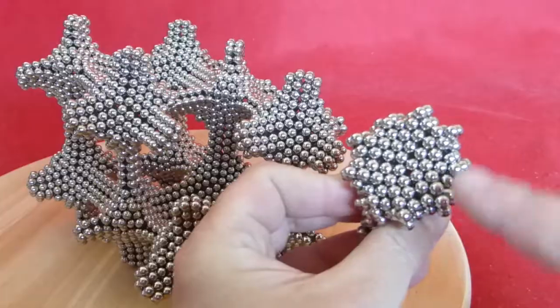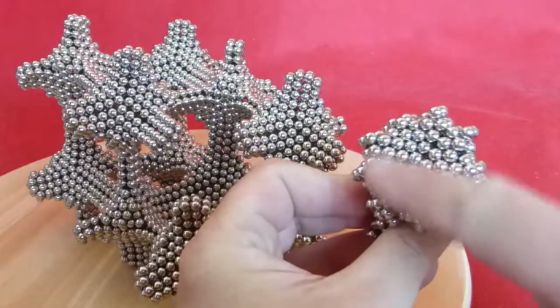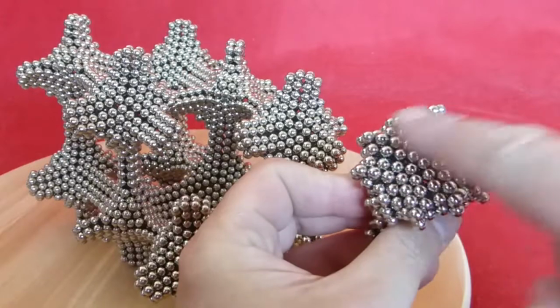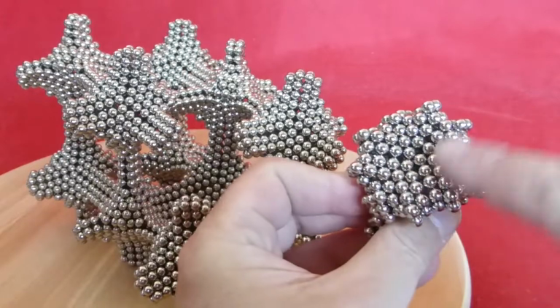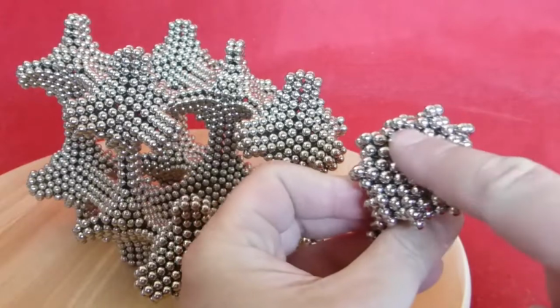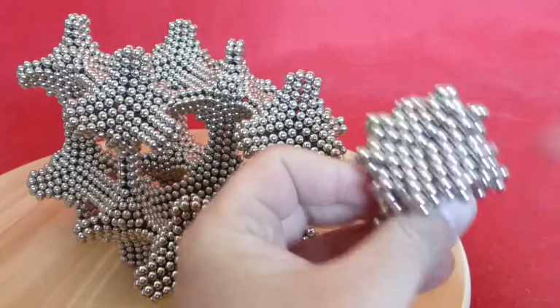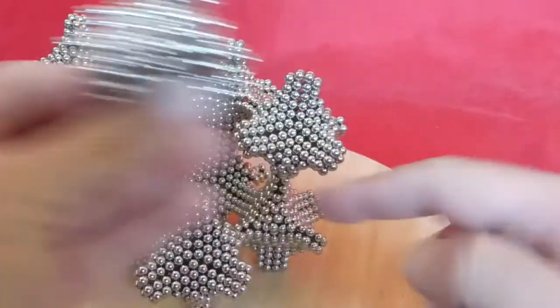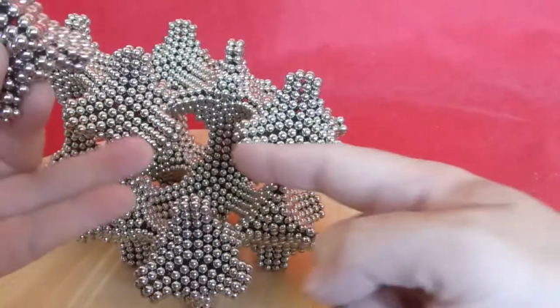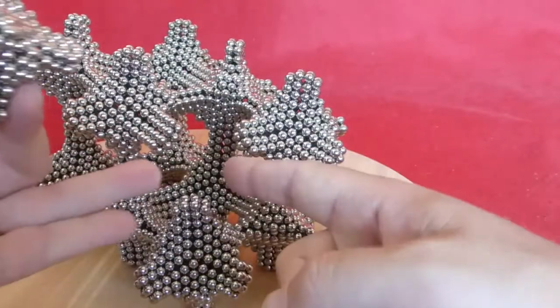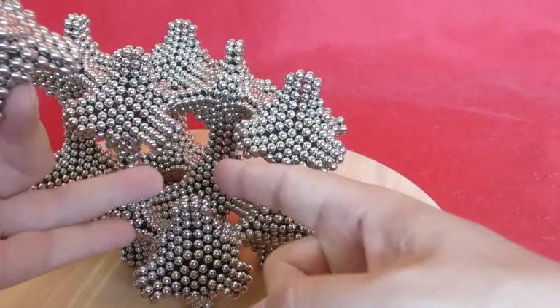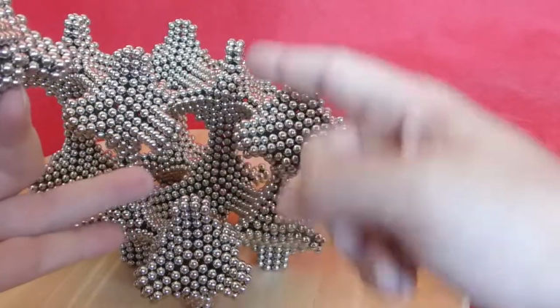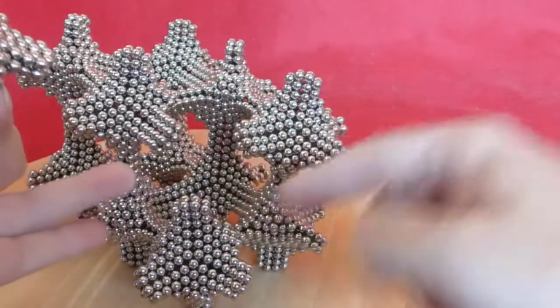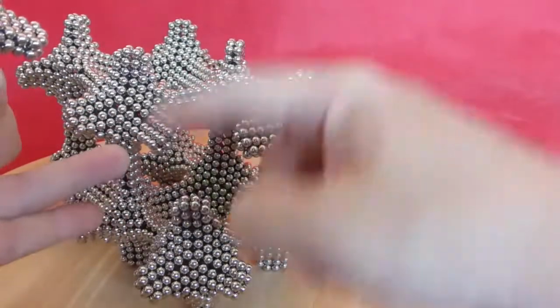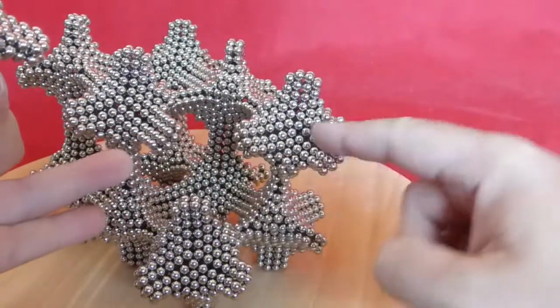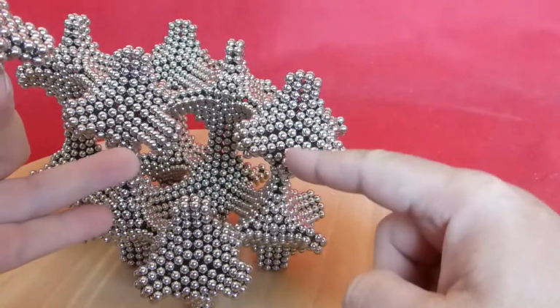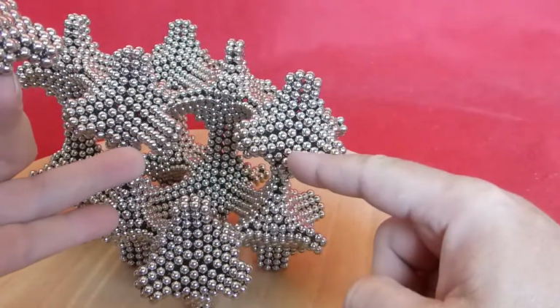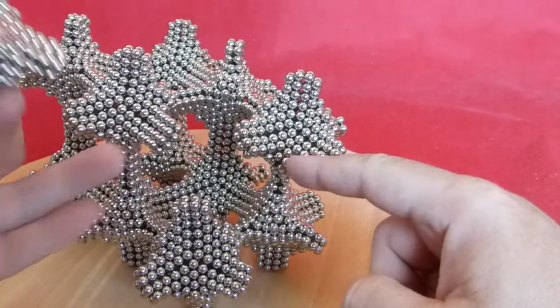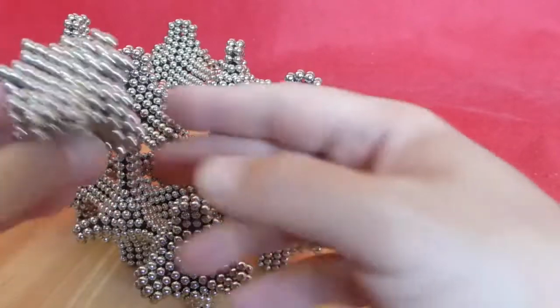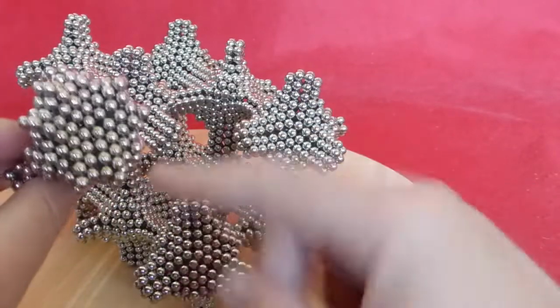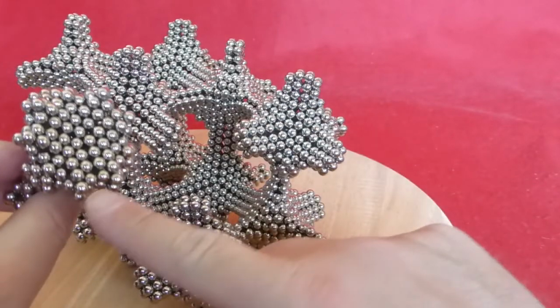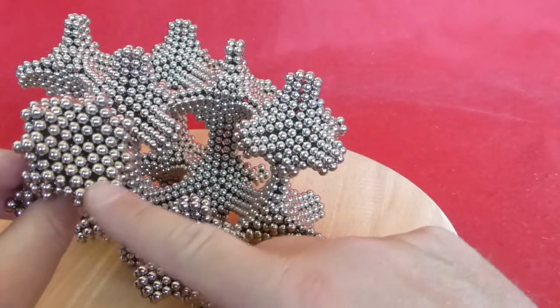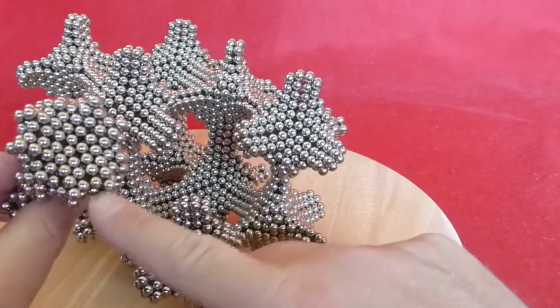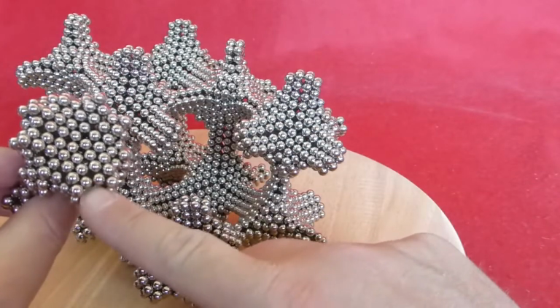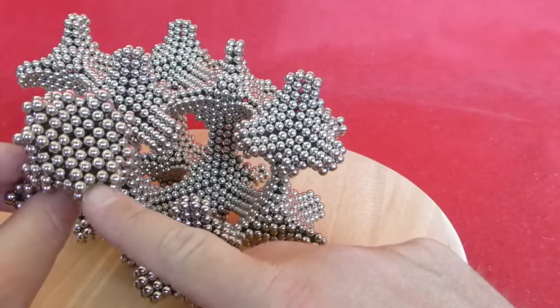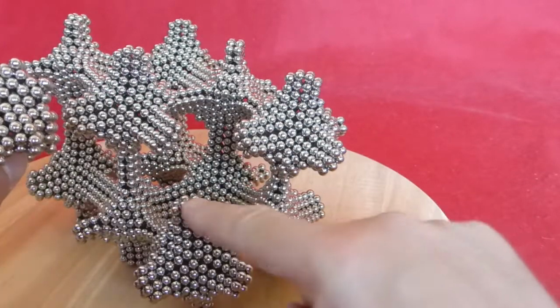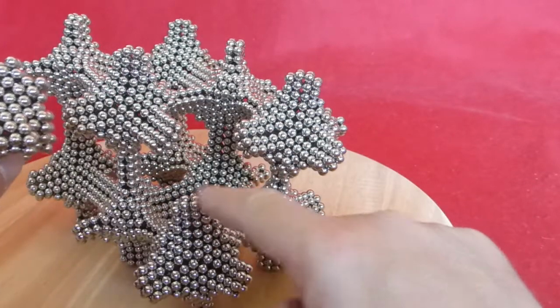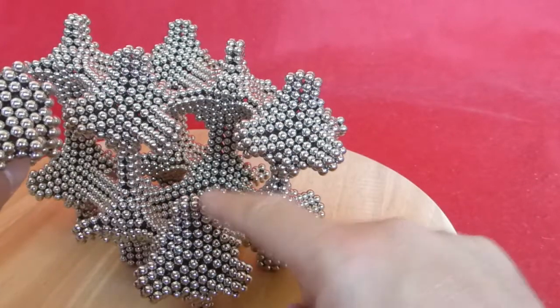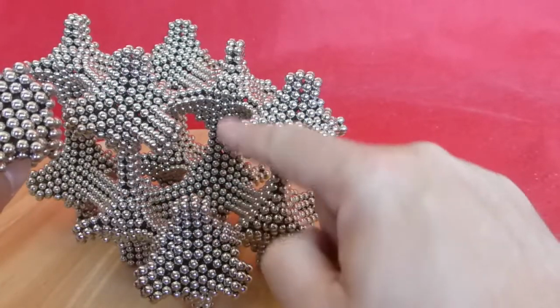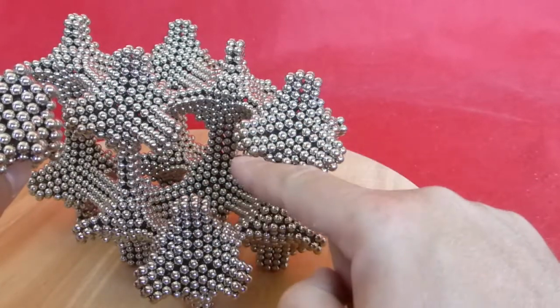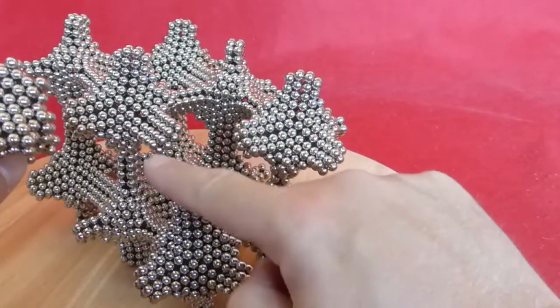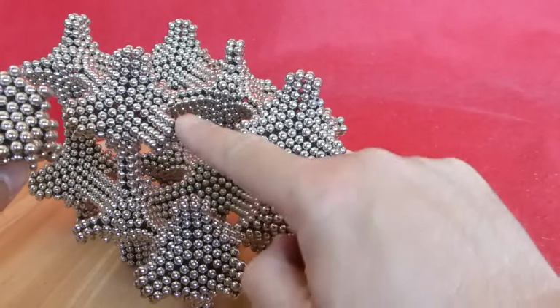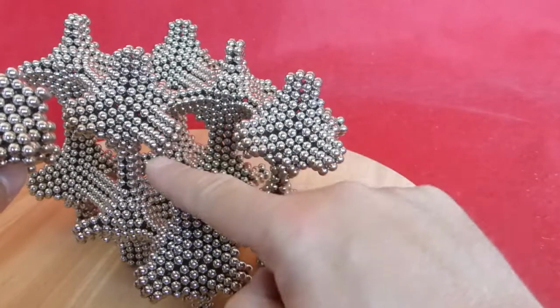This part of the unit will be placed on the inside of this cubicle part. One of these will connect here, another one here, and another one here.